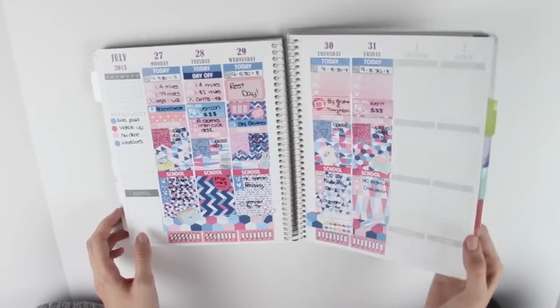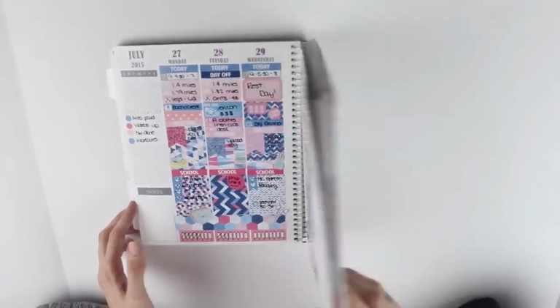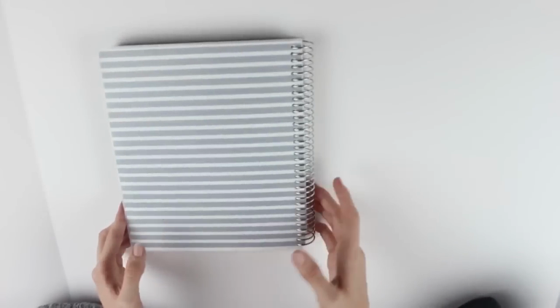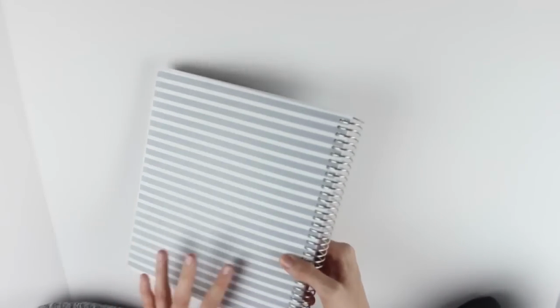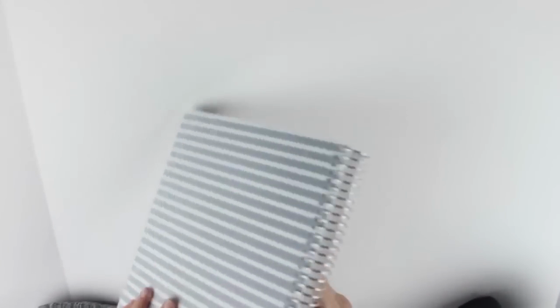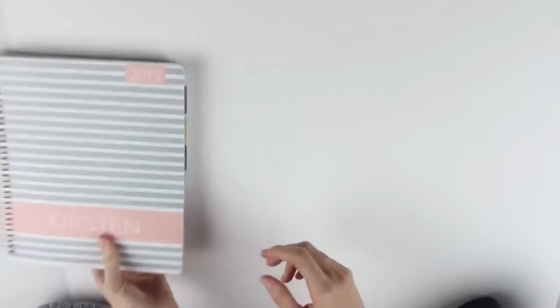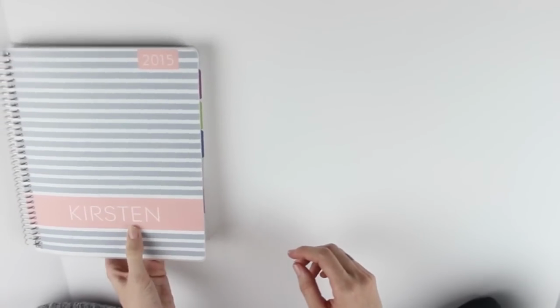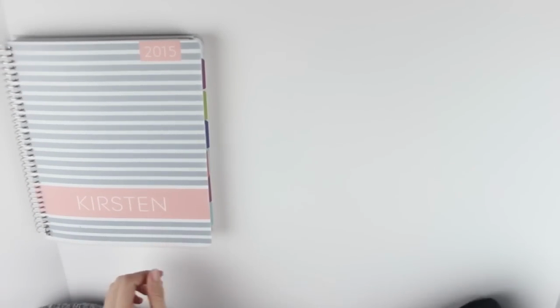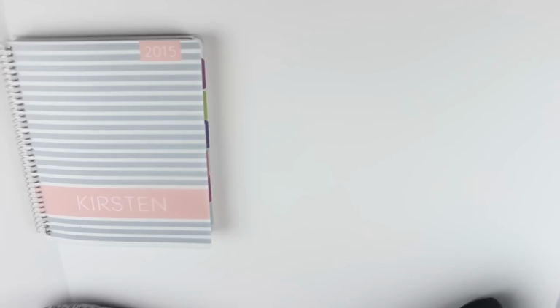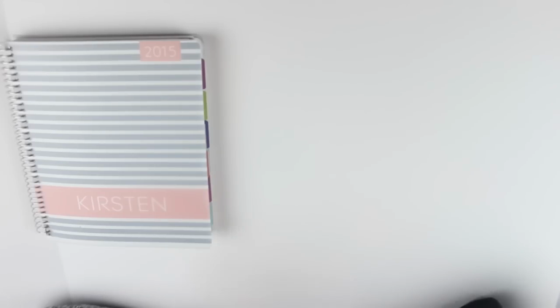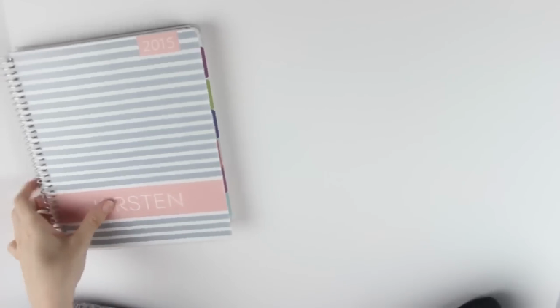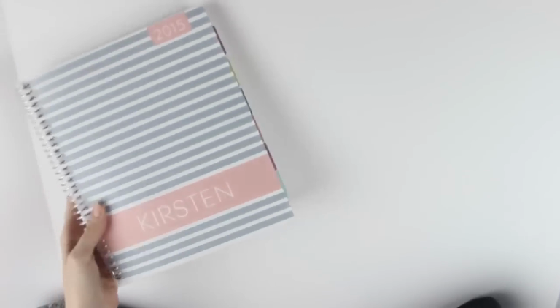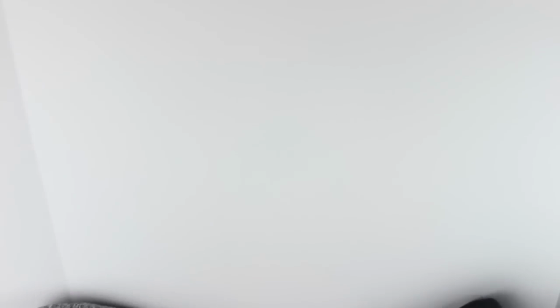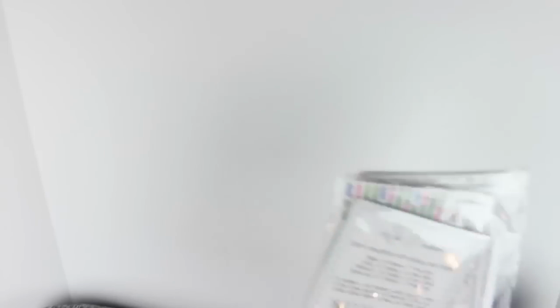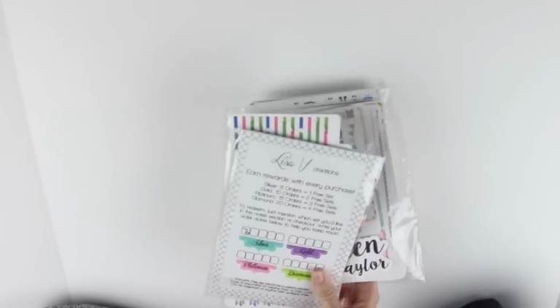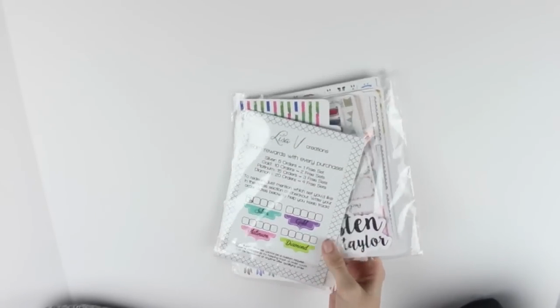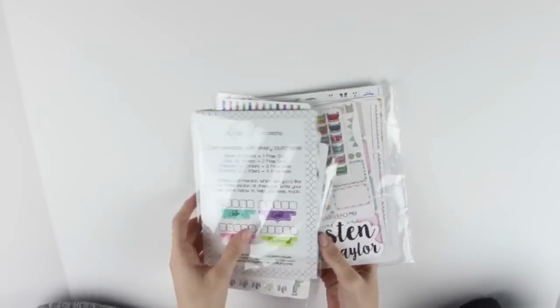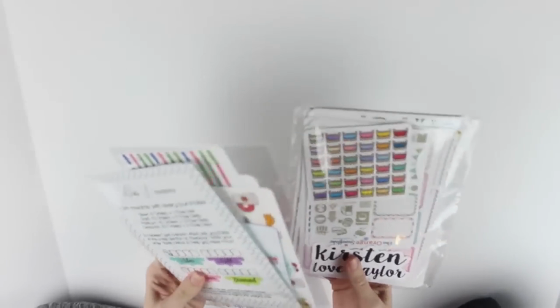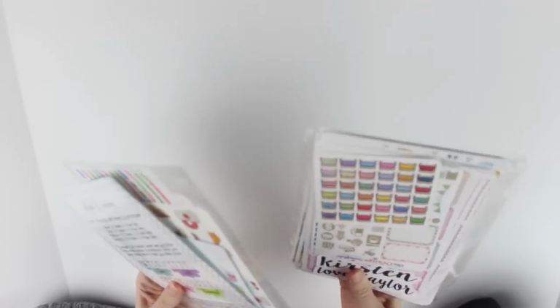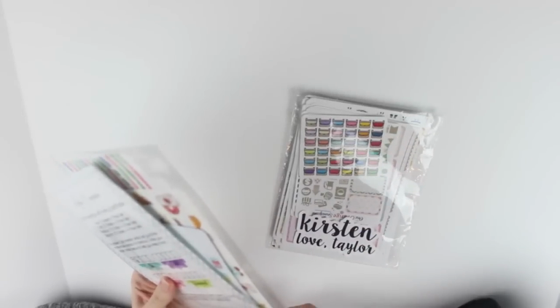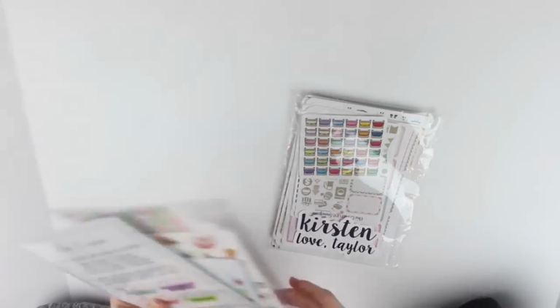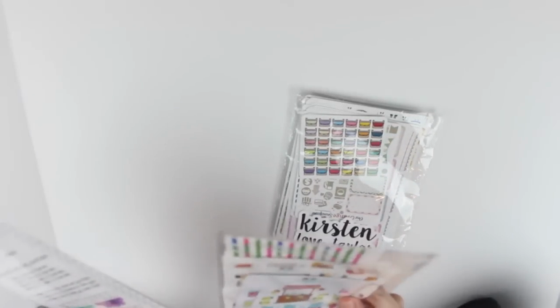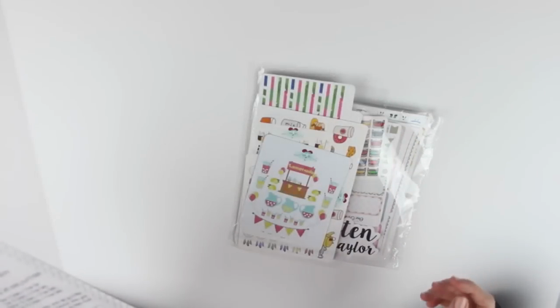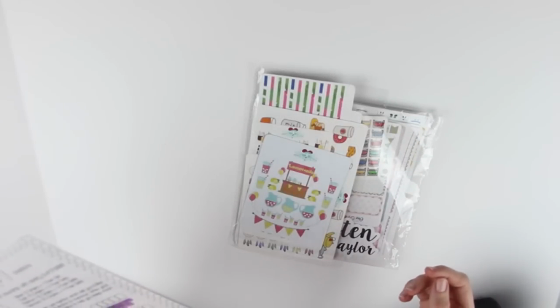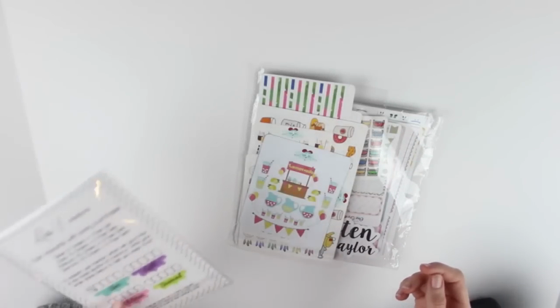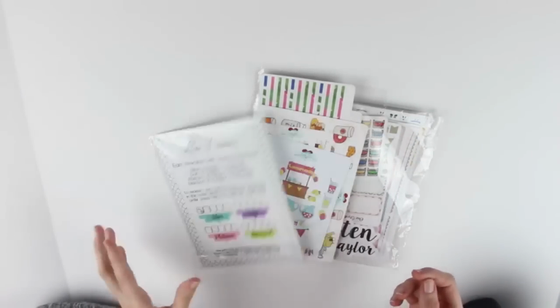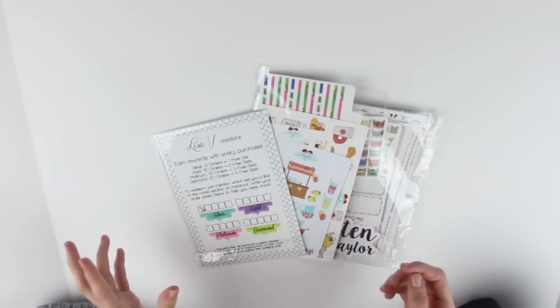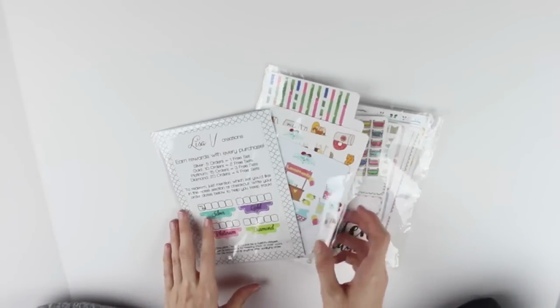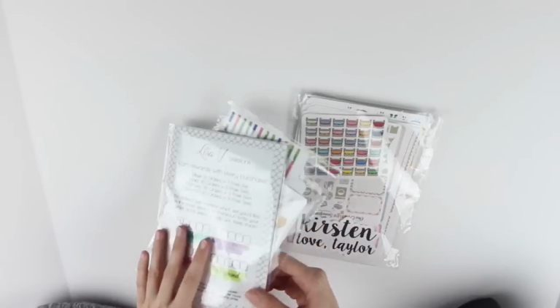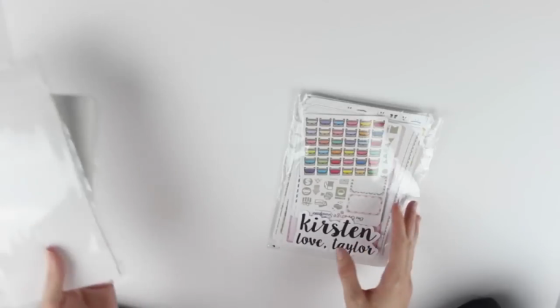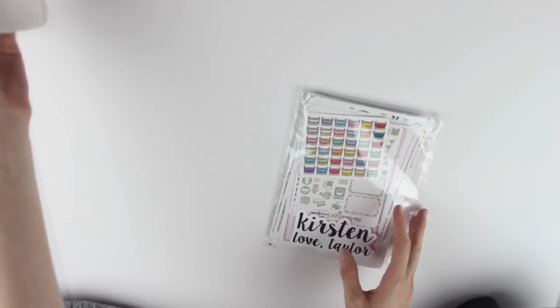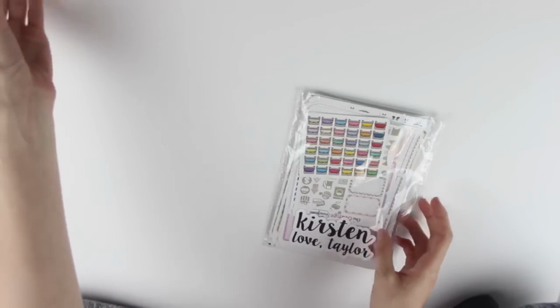That's everything as far as spreads go. Now I have a few hauls to show you - starting with my sticker hauls. I have three sticker hauls: stuff from One Orange Snowflake, Vintage Gypsy Road, and Lisa V Creations. I'll get started with One Orange Snowflake.